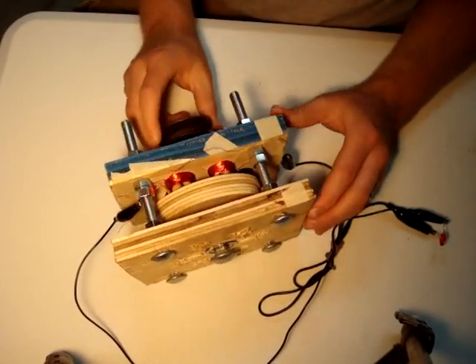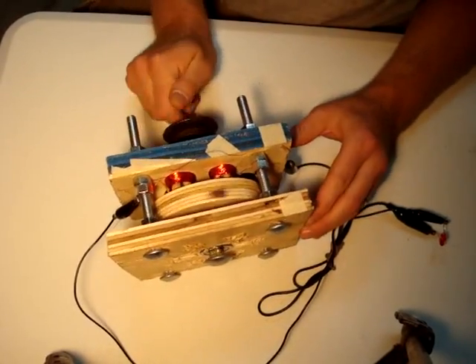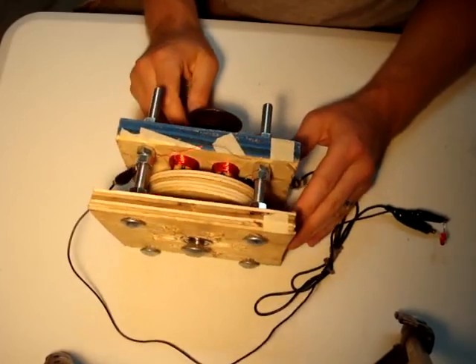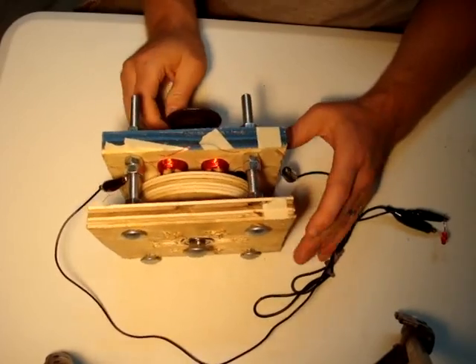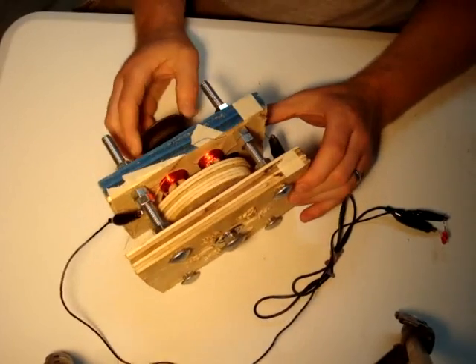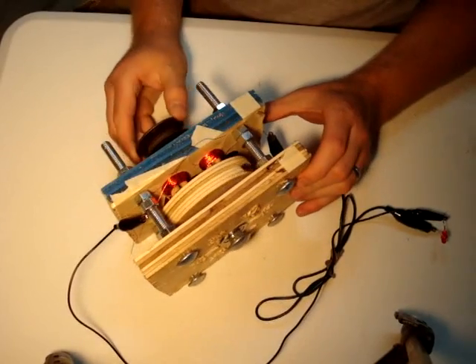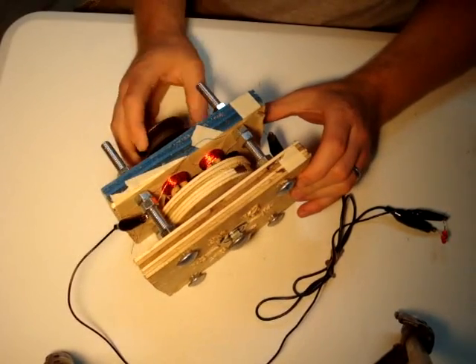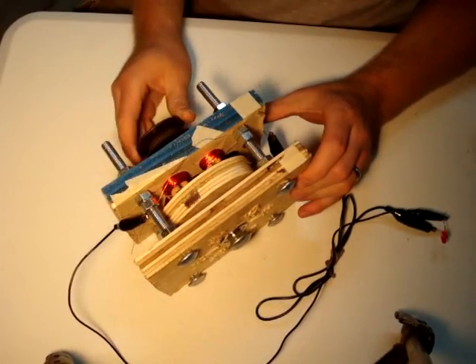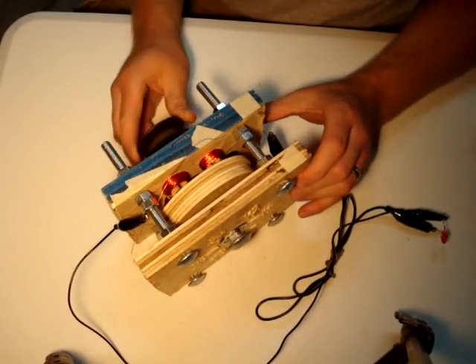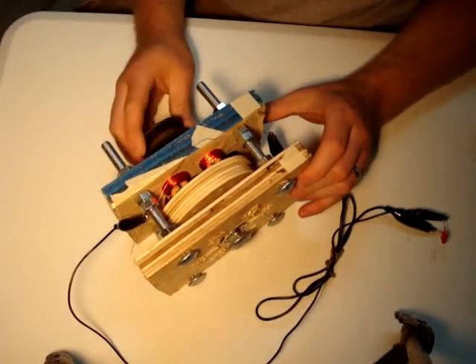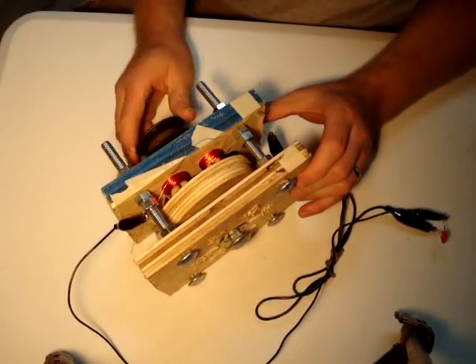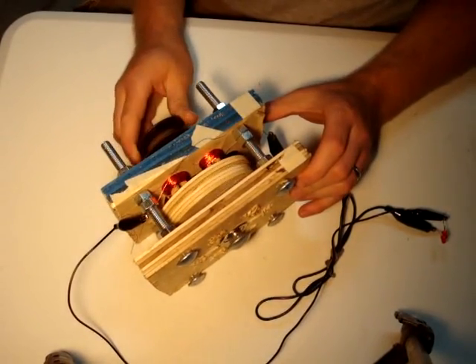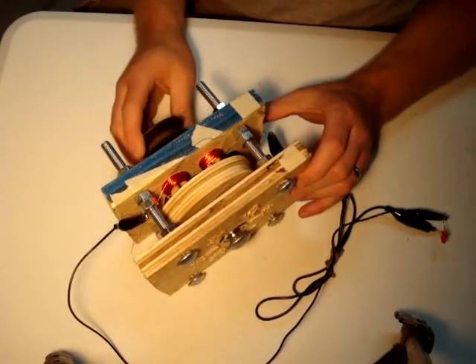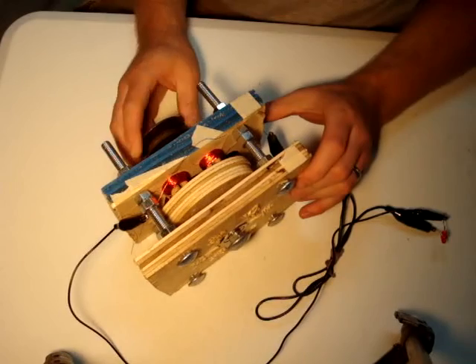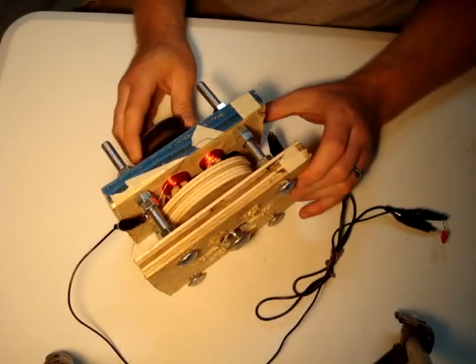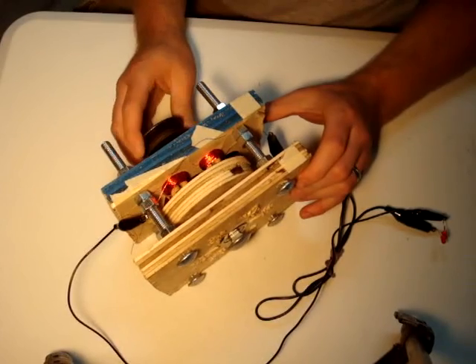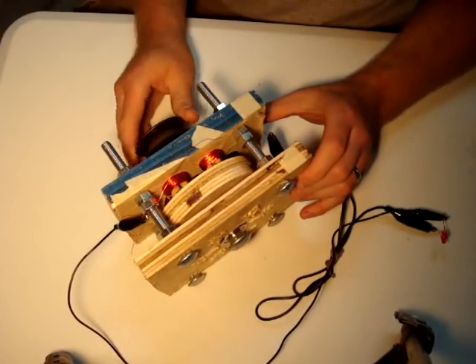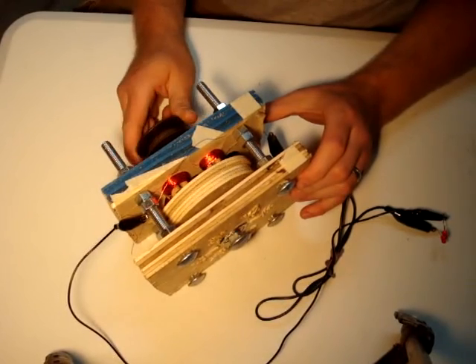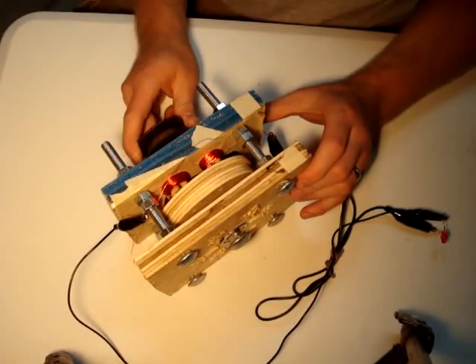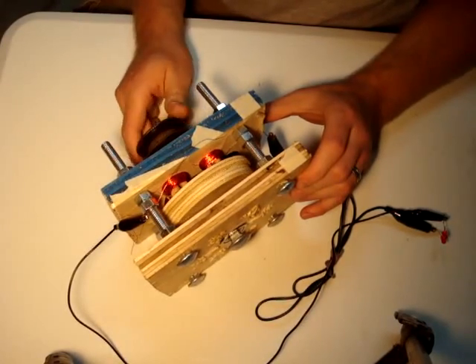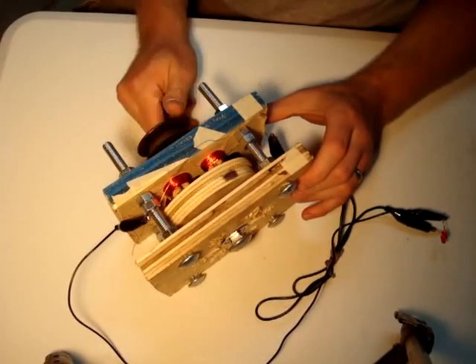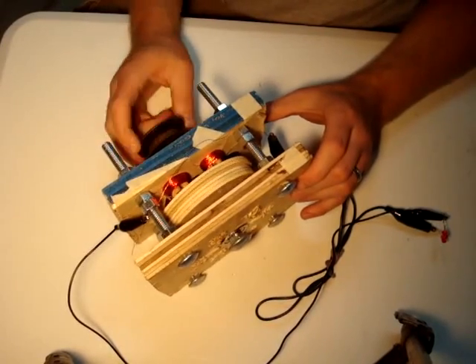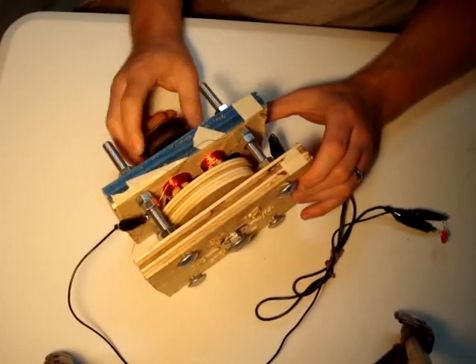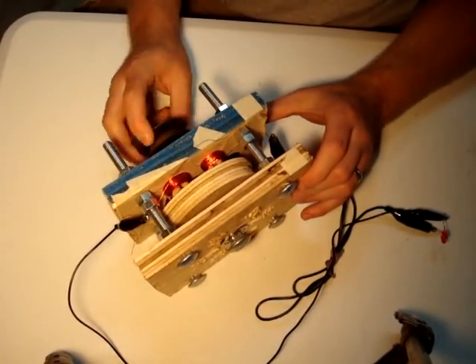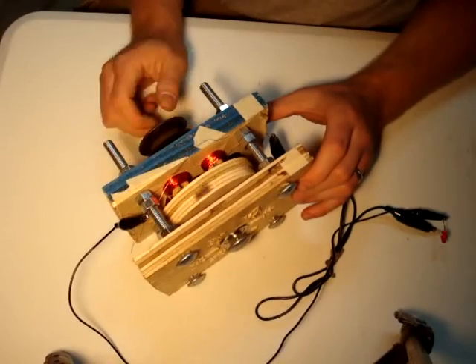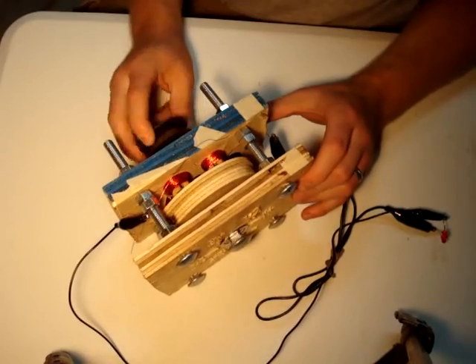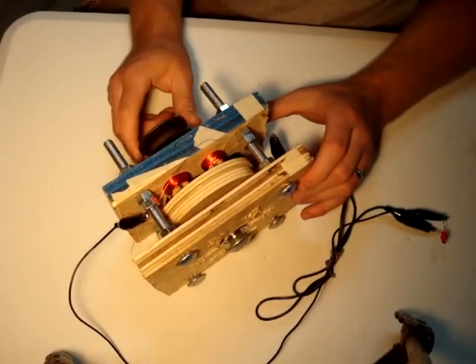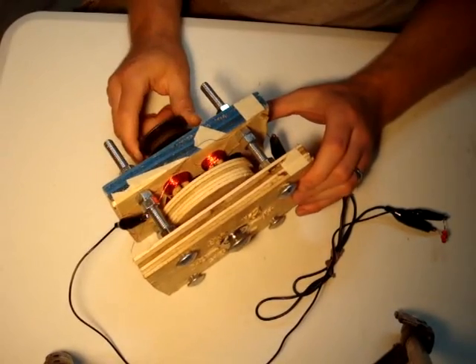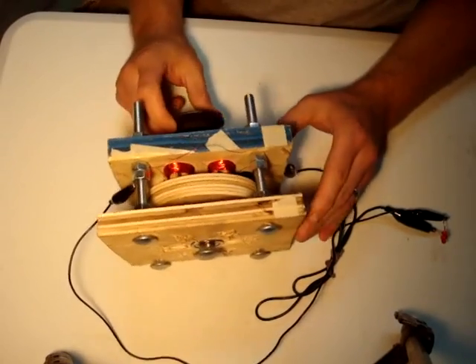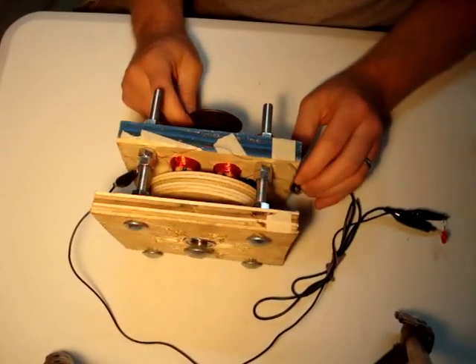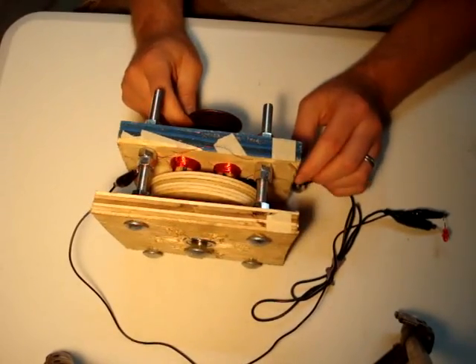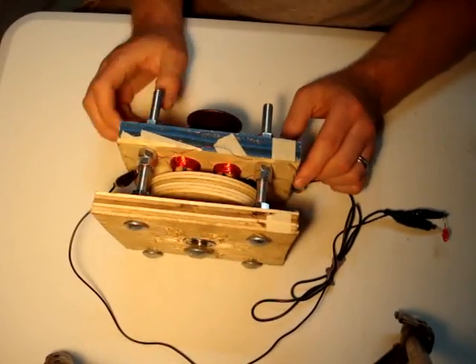Right now it's not completed. There's only four magnets on the rotor and there's a total of six coils, and there should be eight magnets, which I should have in a few days. It's a little premature probably on this video — I just wanted to get something out there to show off.